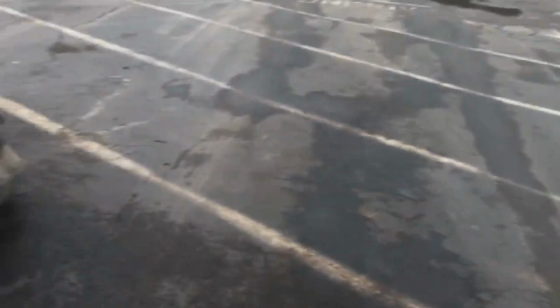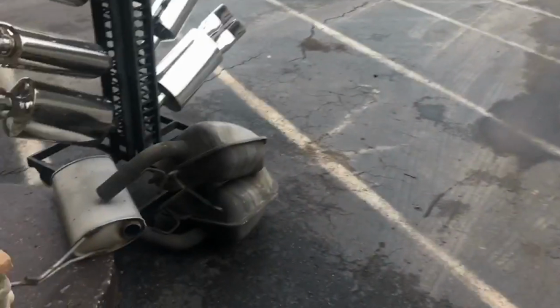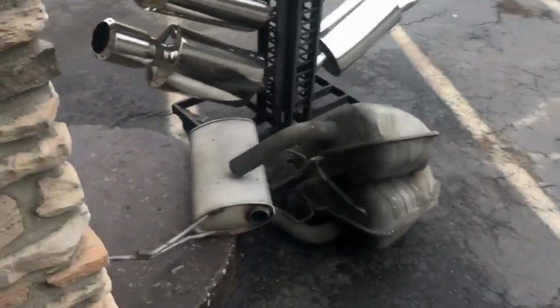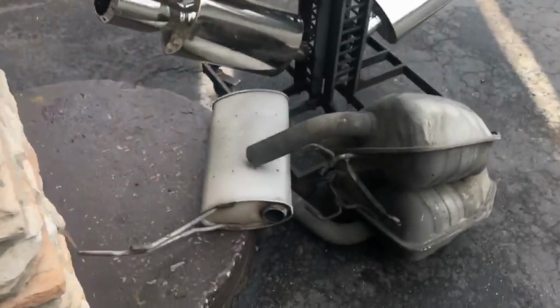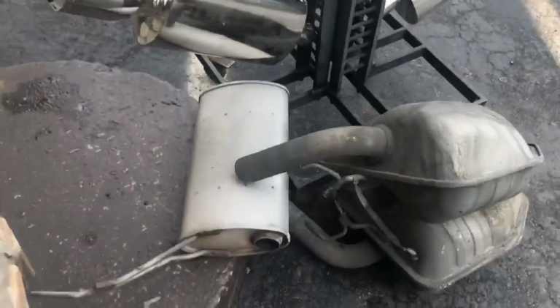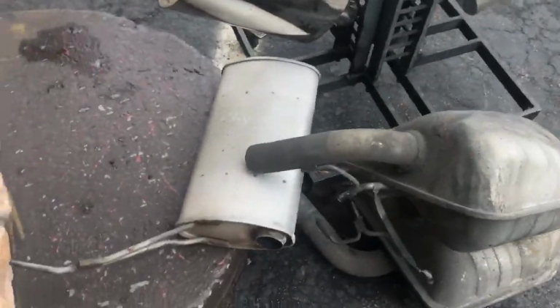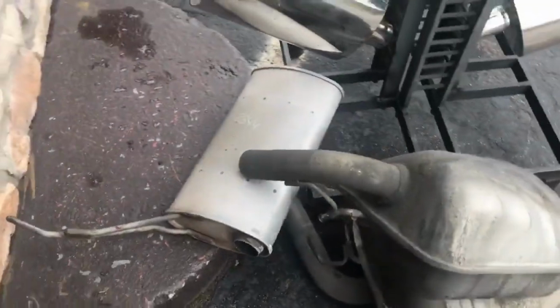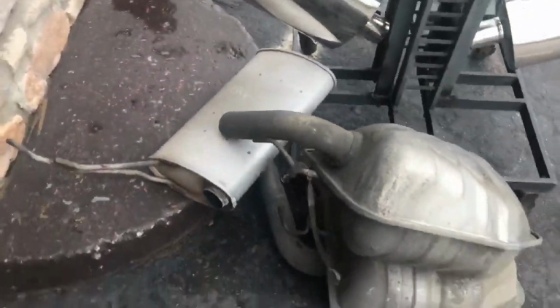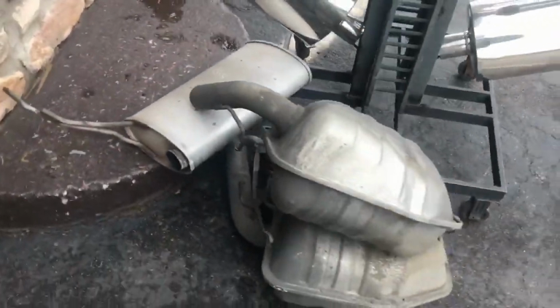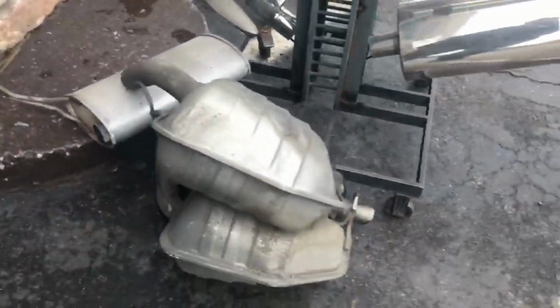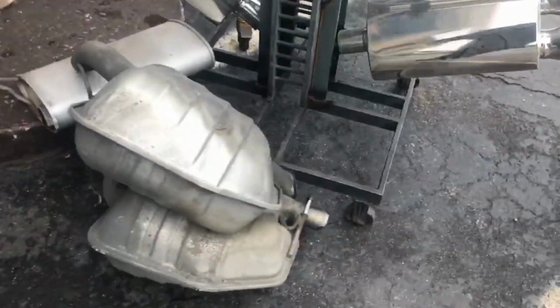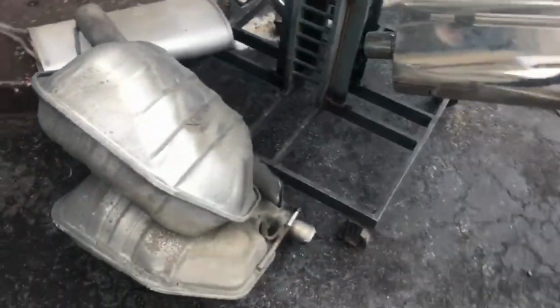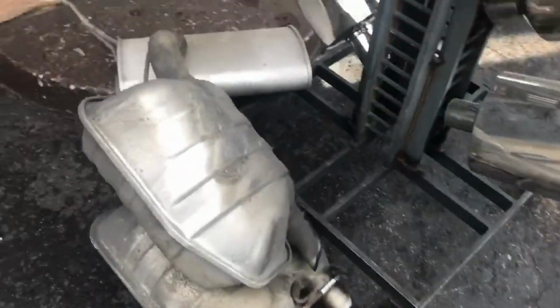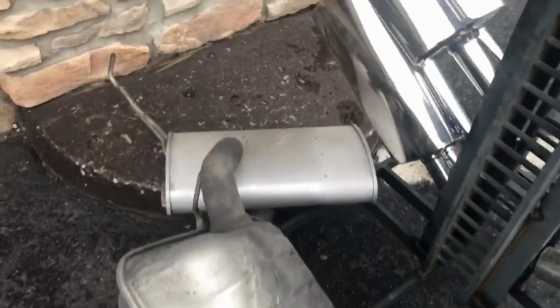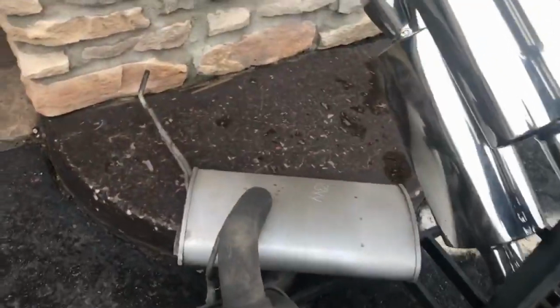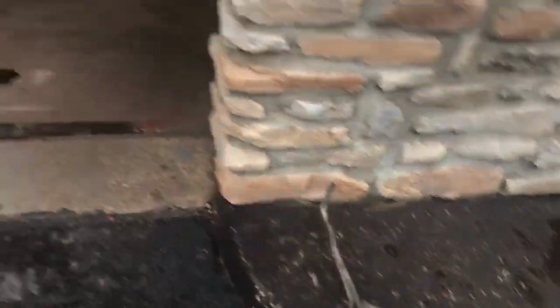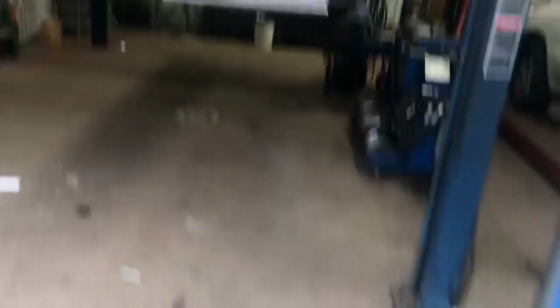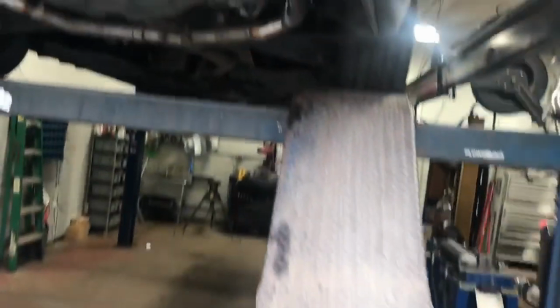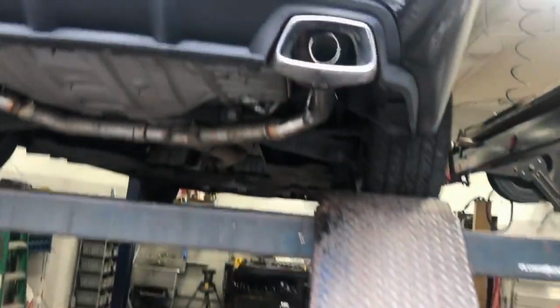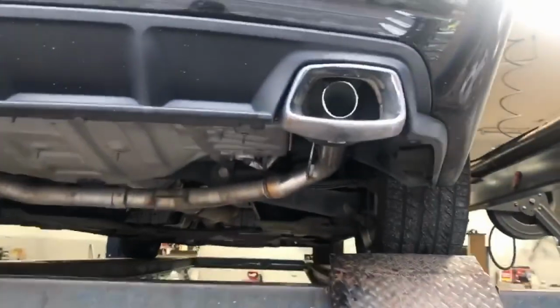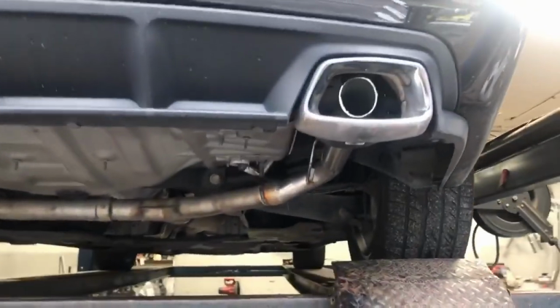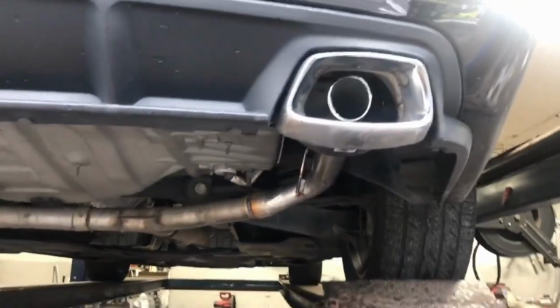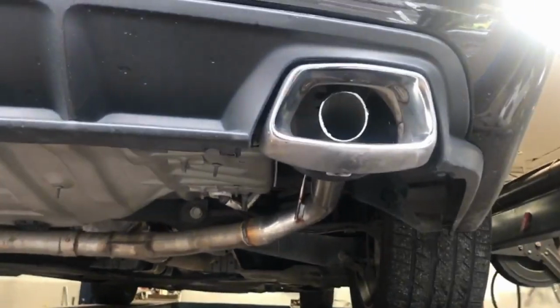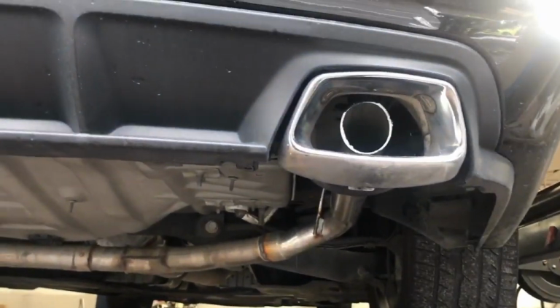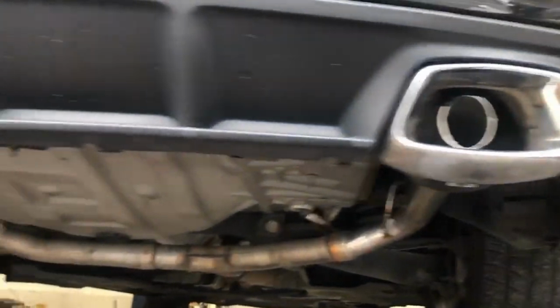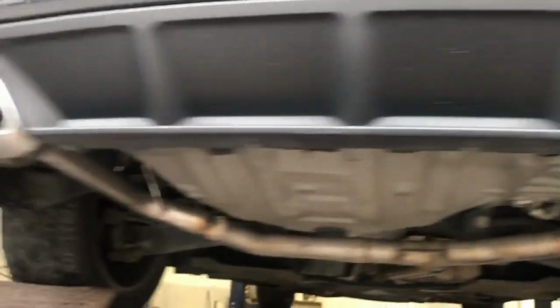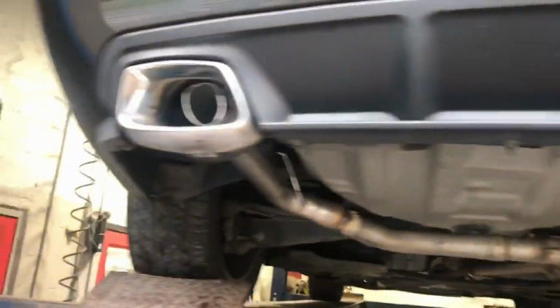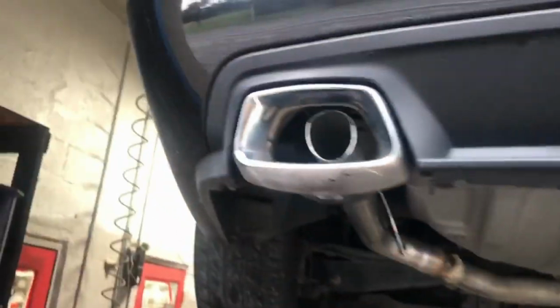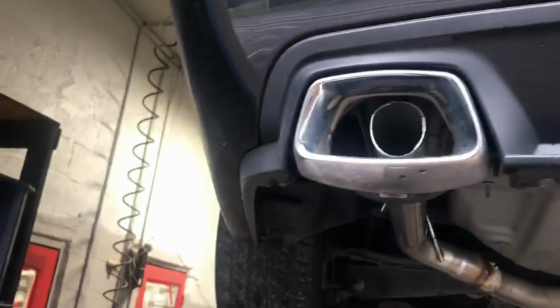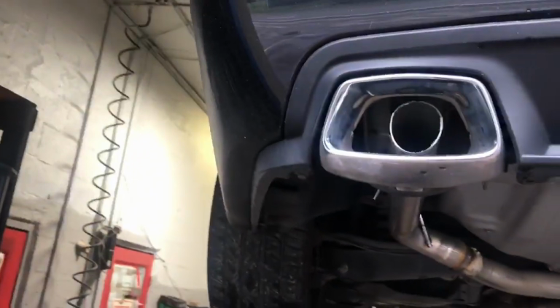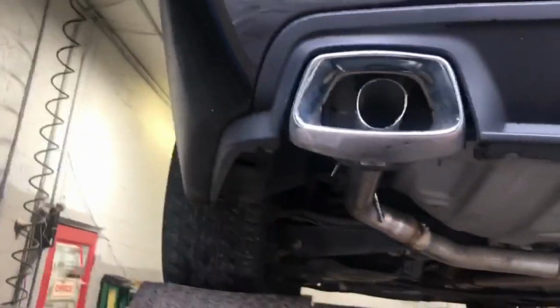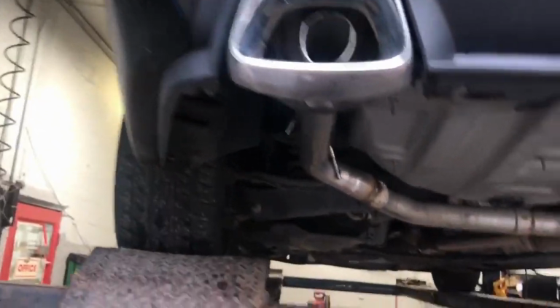This is what came off. There's the two mufflers. That's the resonator. And it's got the tip built into the bumpers, so we just connected to that.